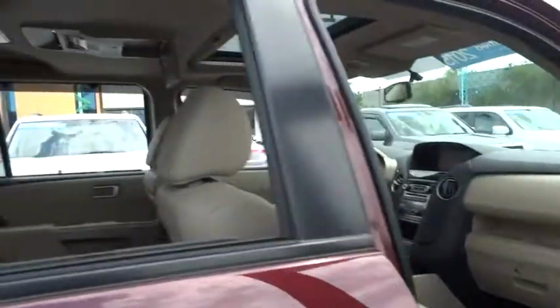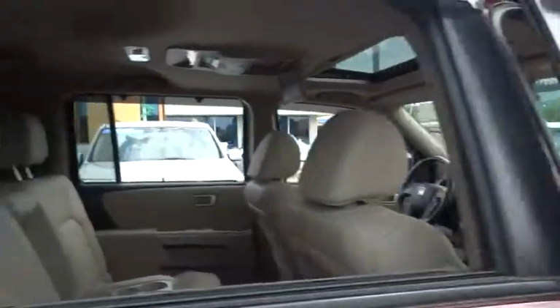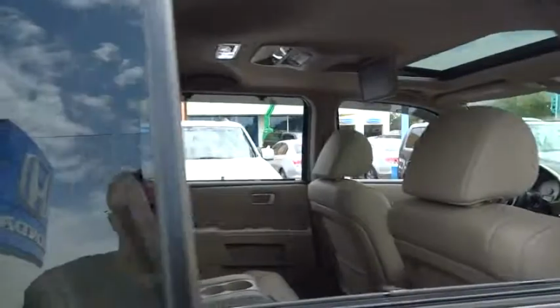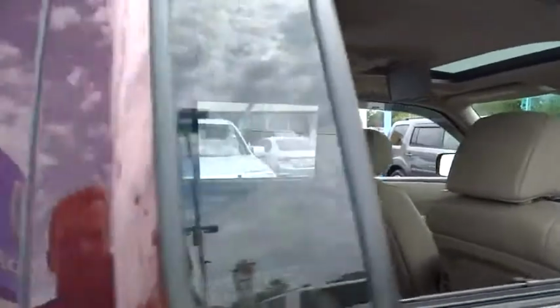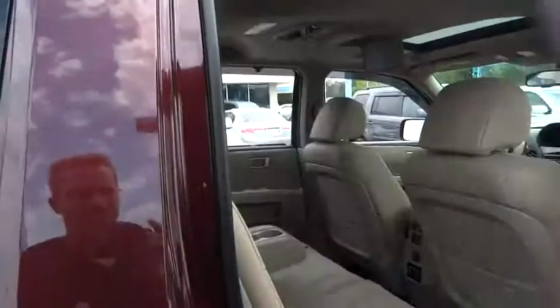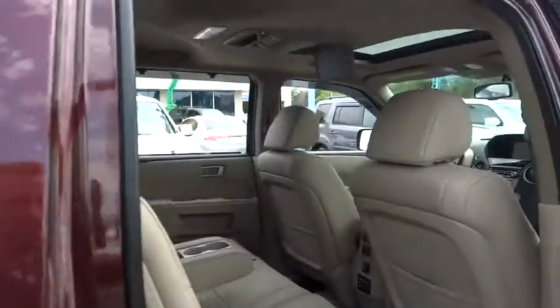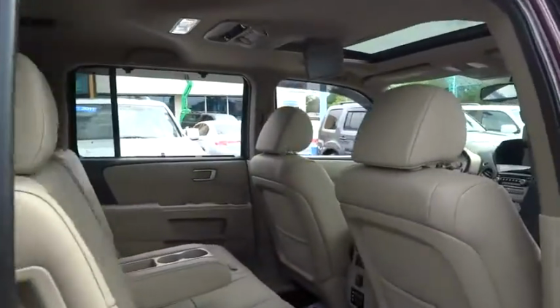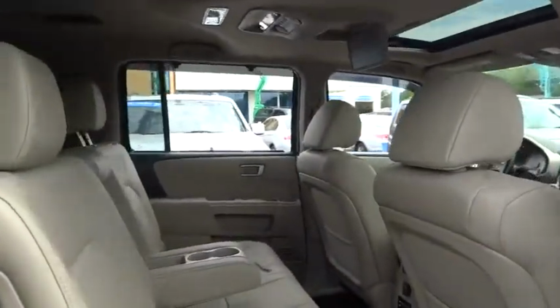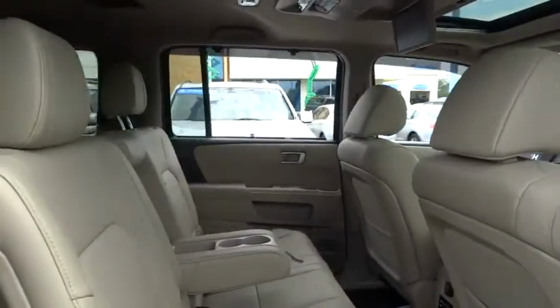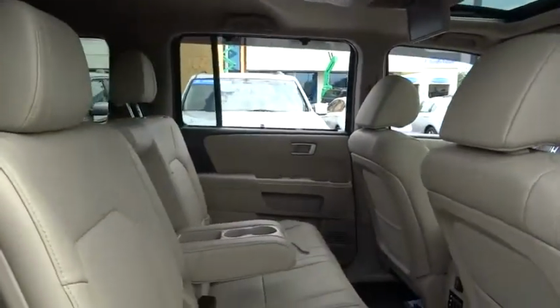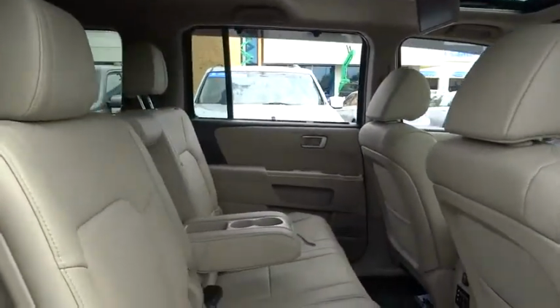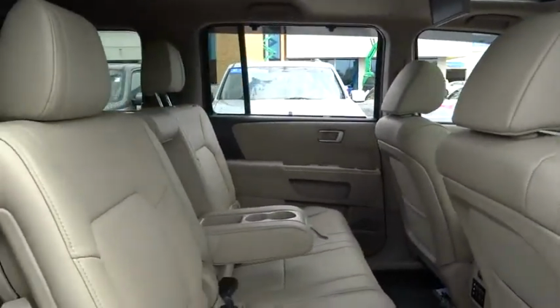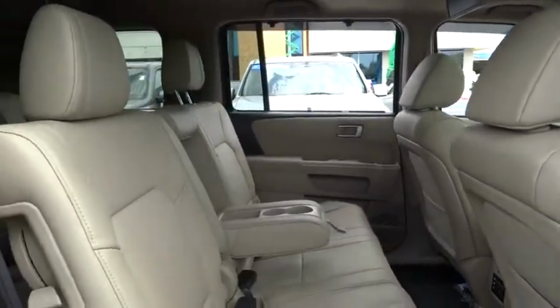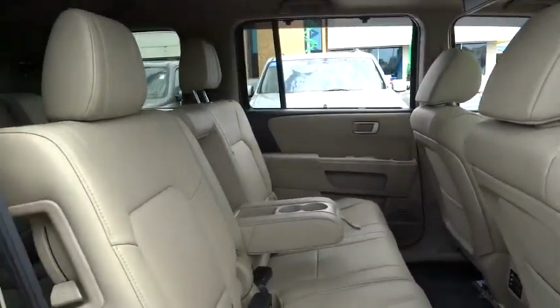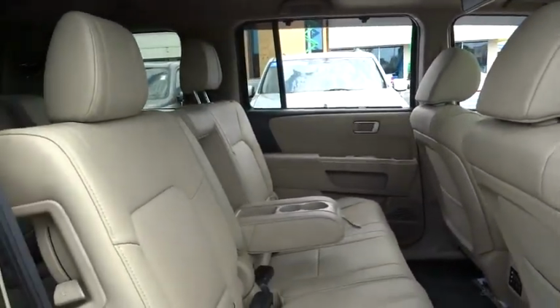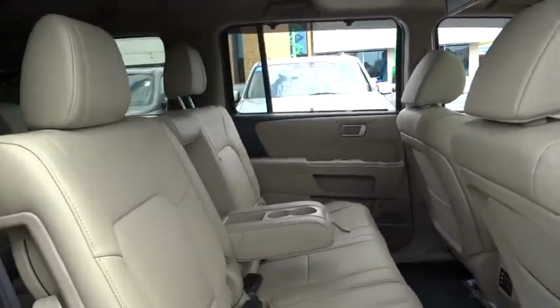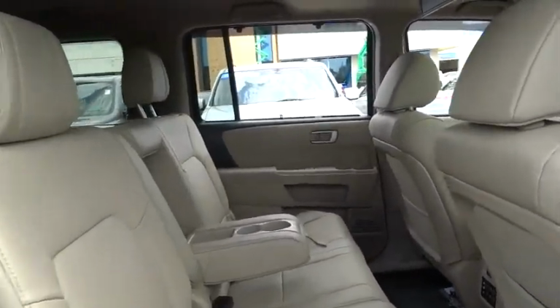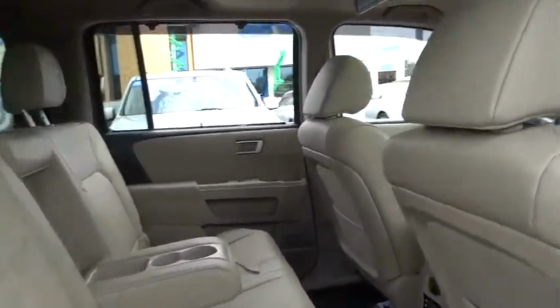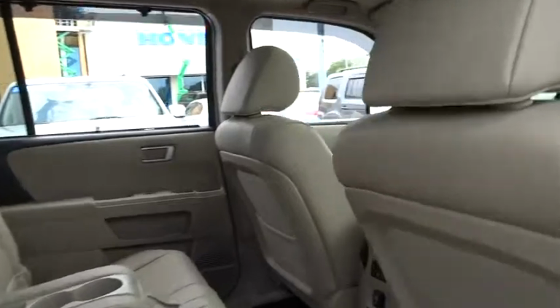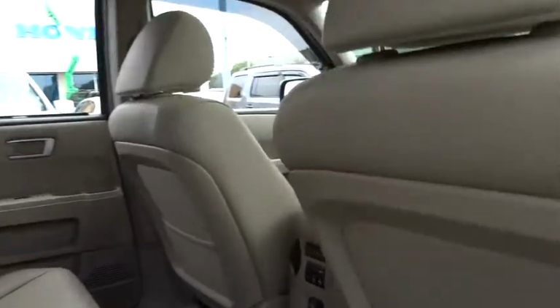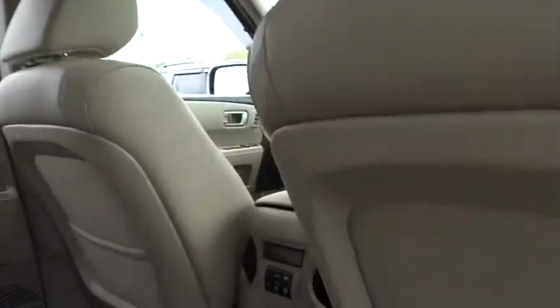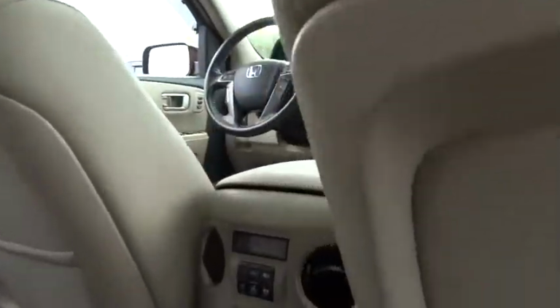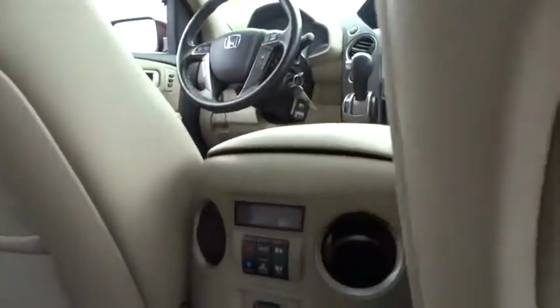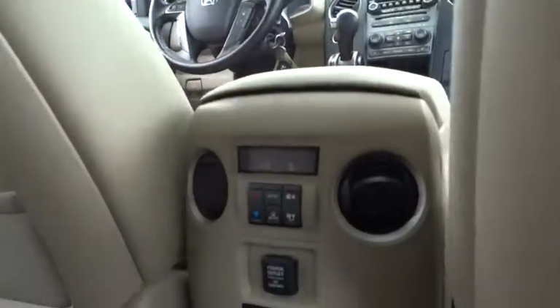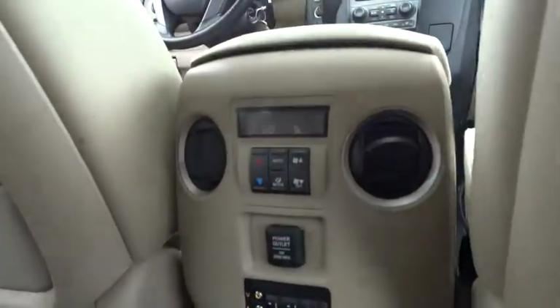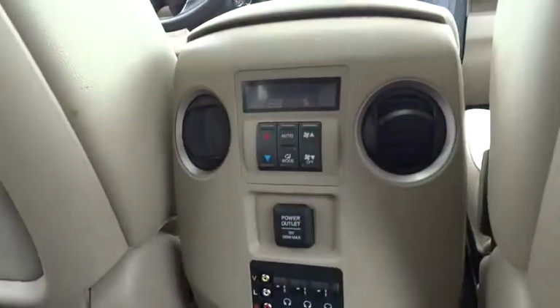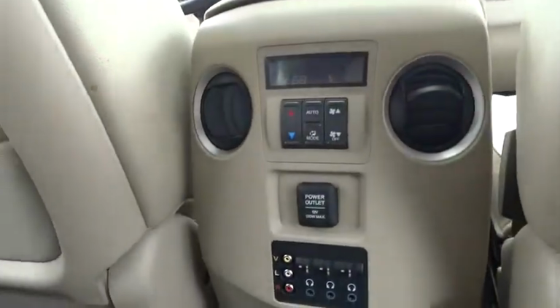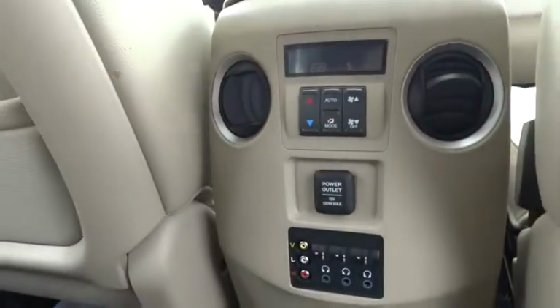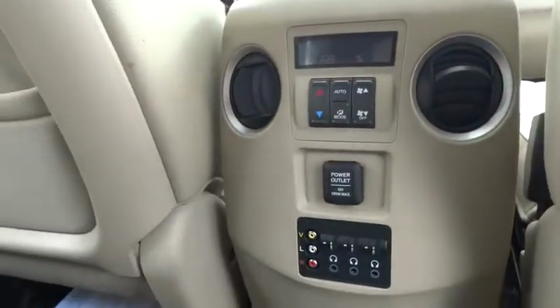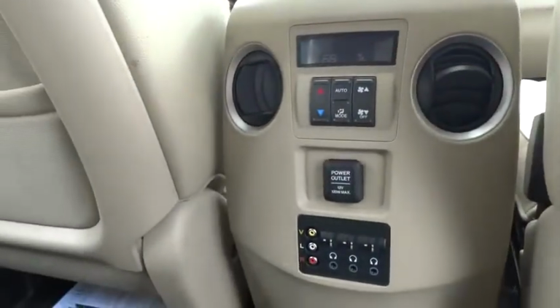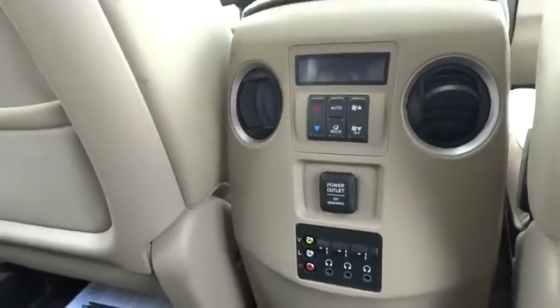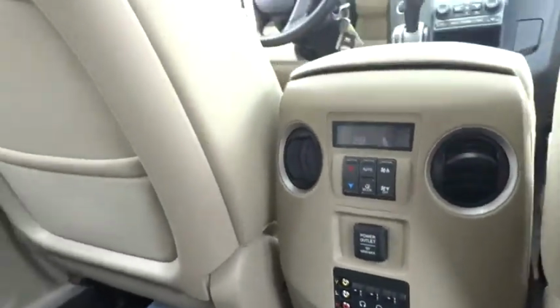Leather-wrapped steering wheel. Adjustable steering wheel. Driver airbag. Power steering. Four-wheel disc brakes. Floor mats. Cruise control. Auto-dimming rear view mirror.